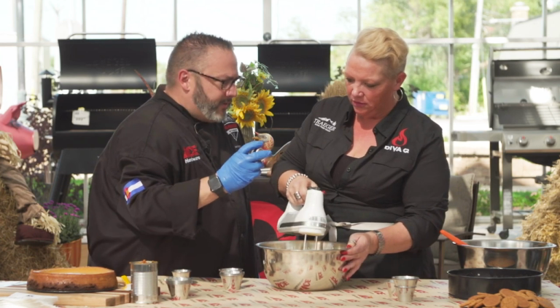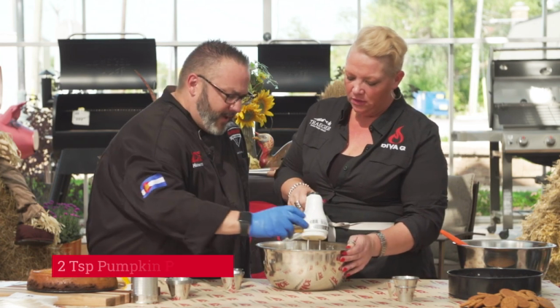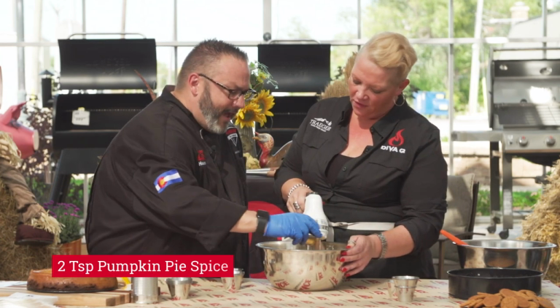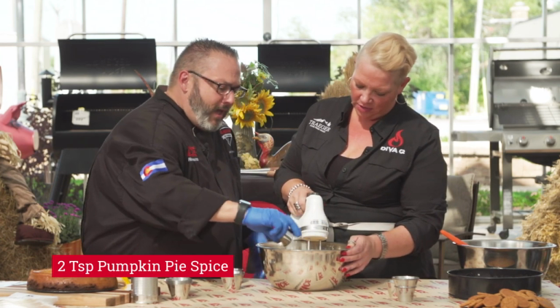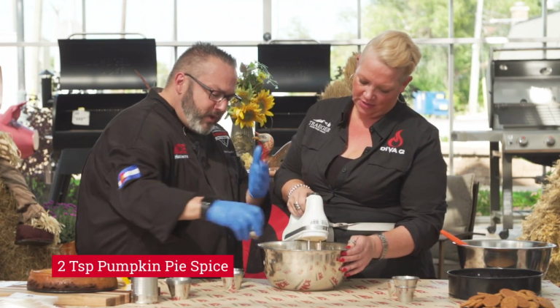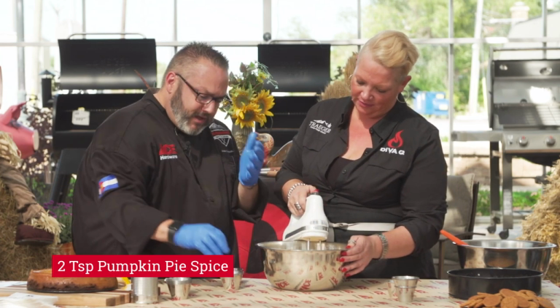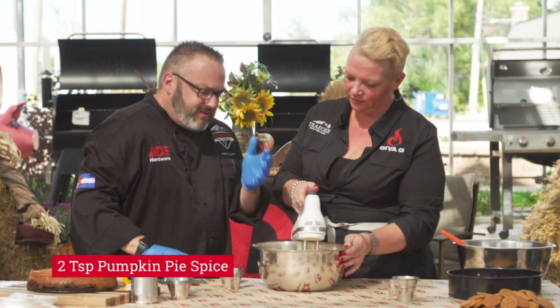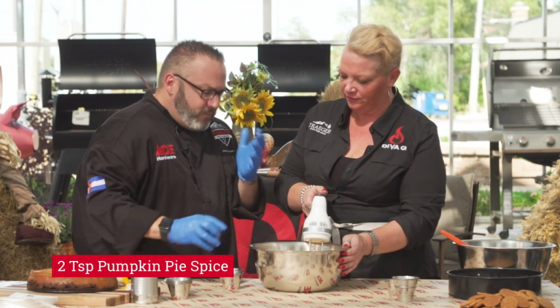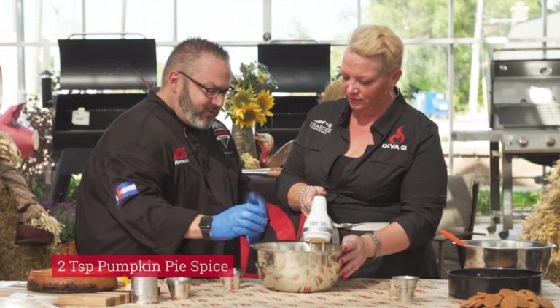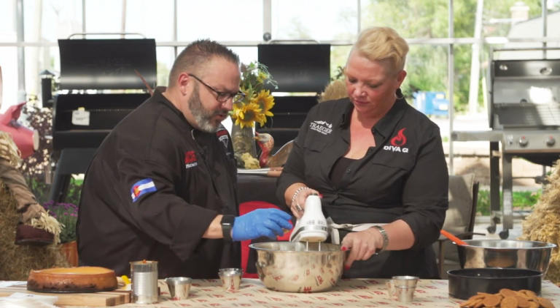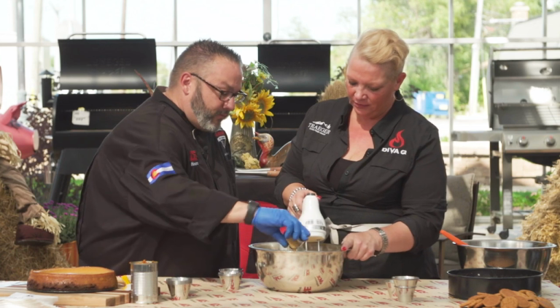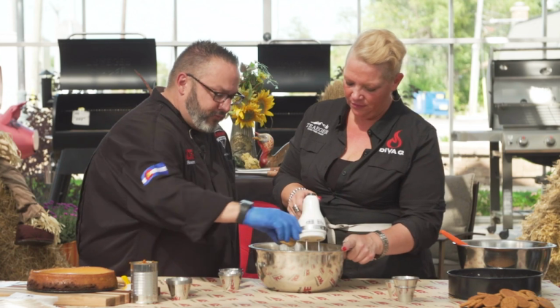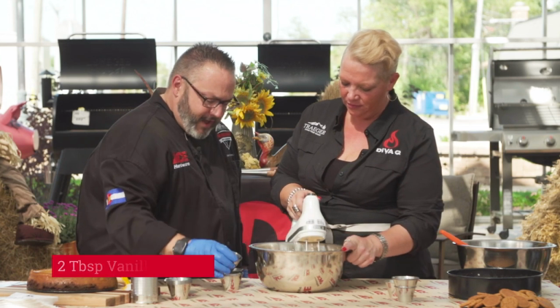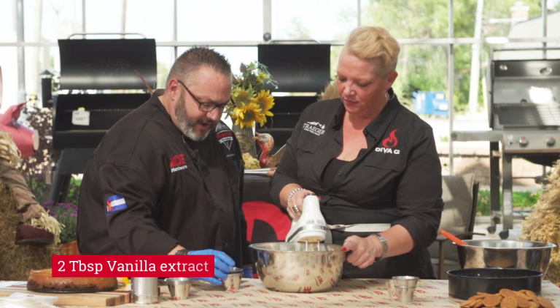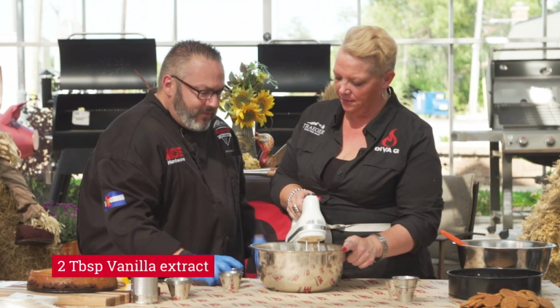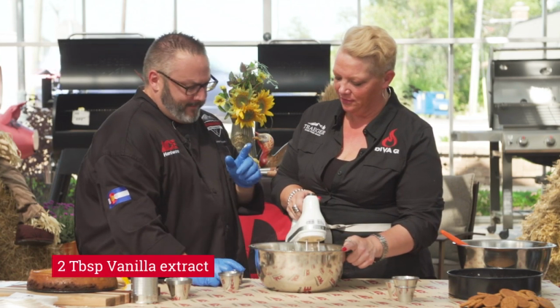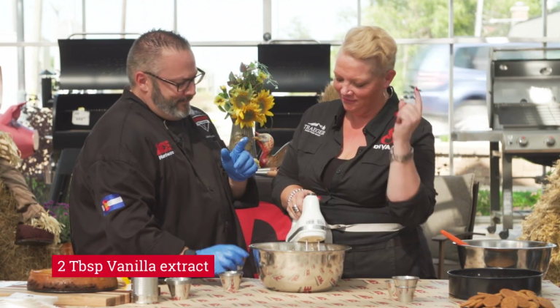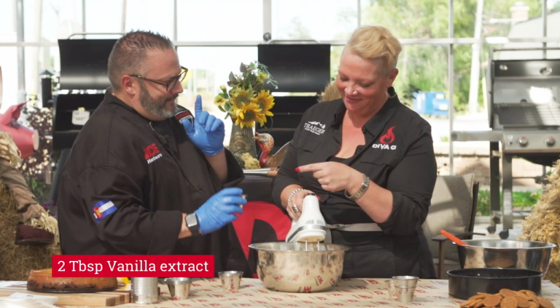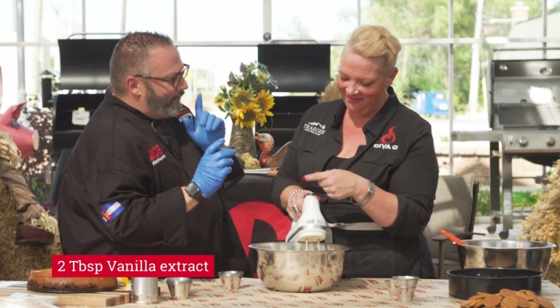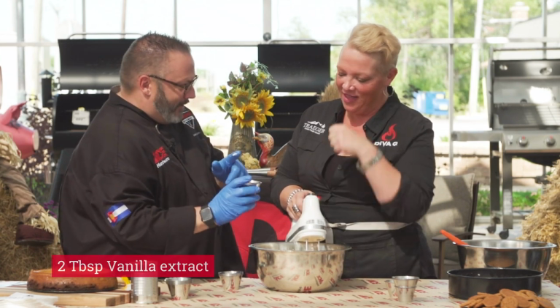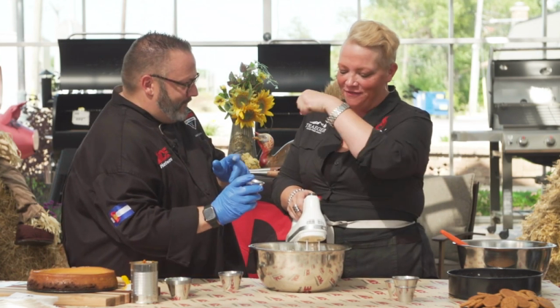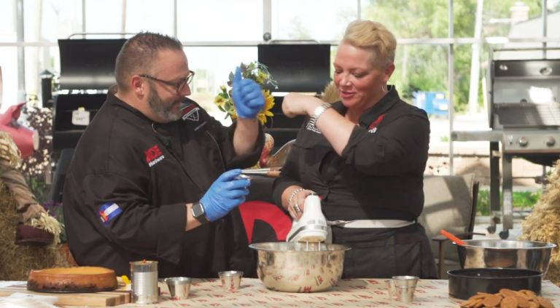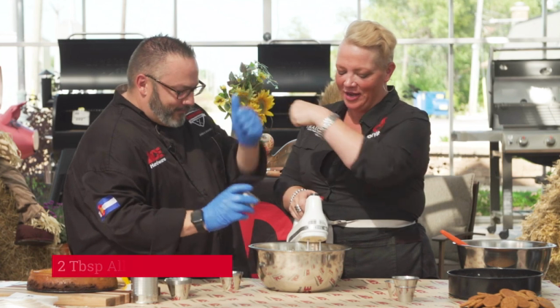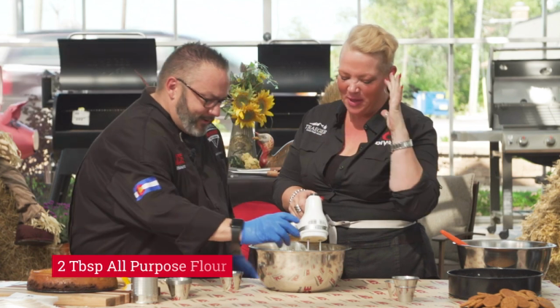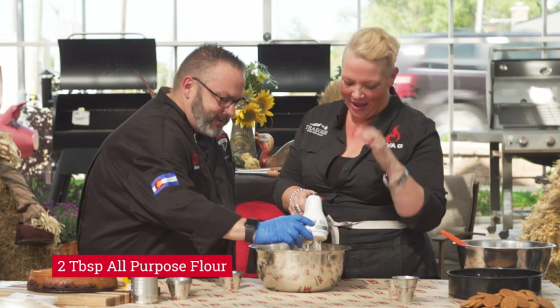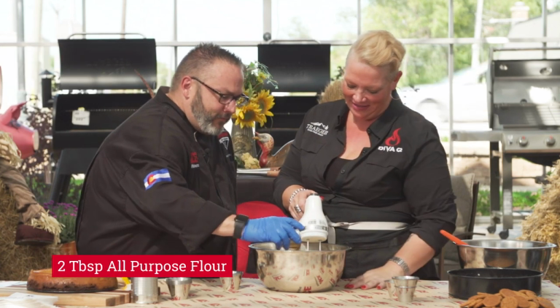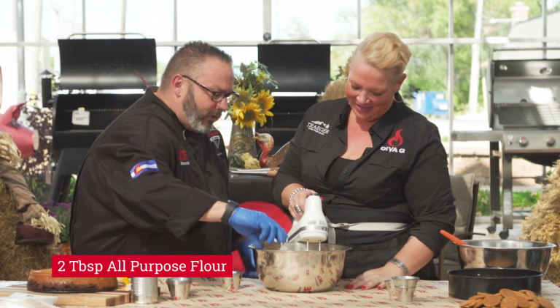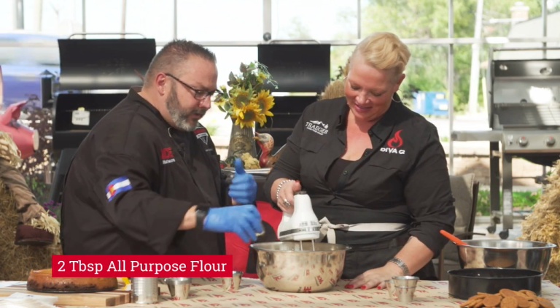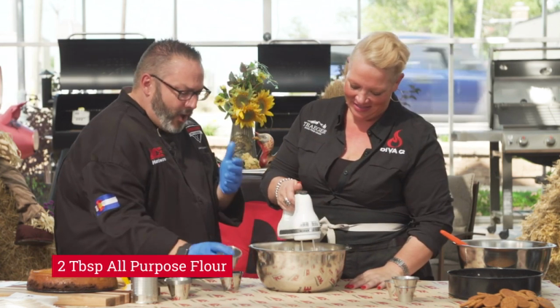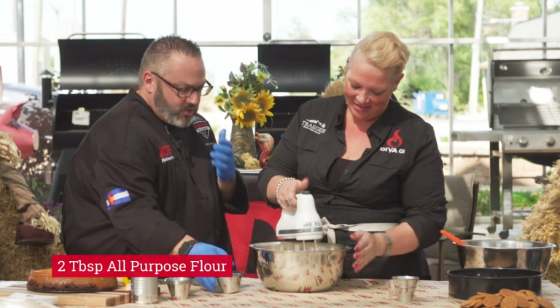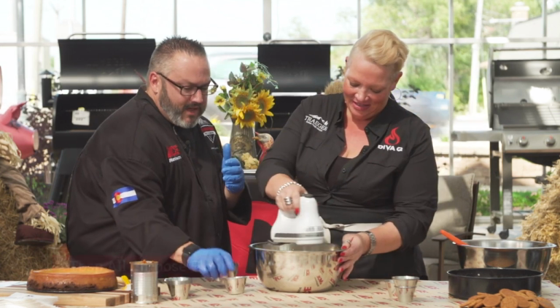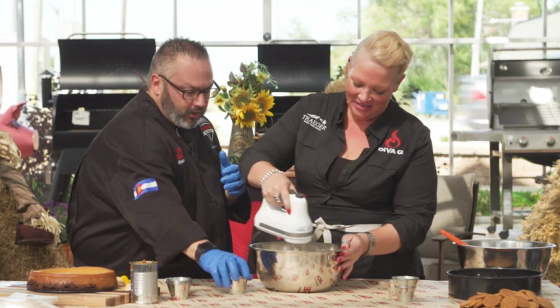Pumpkin pie spice — as much or as little as you like. Some beautiful vanilla extract. Then flour — high five on this one in a big way. Flour really helps this cheesecake along.